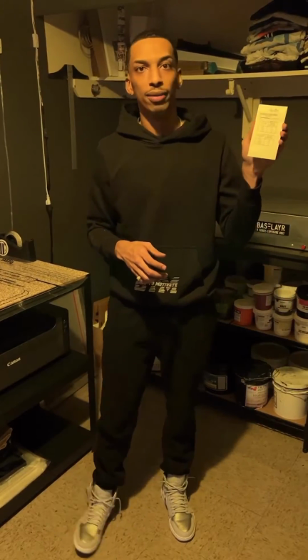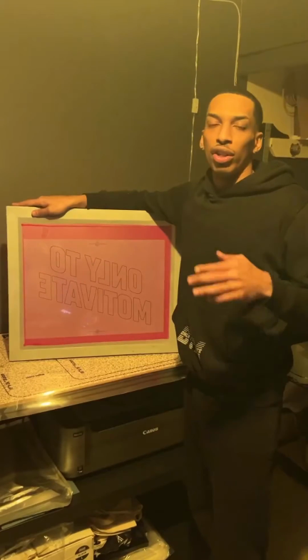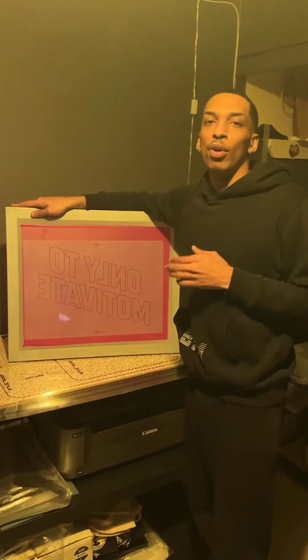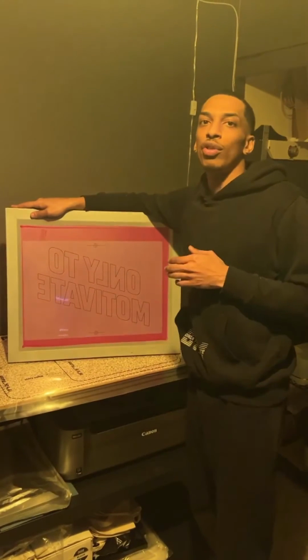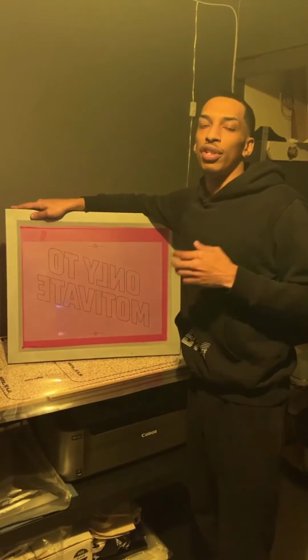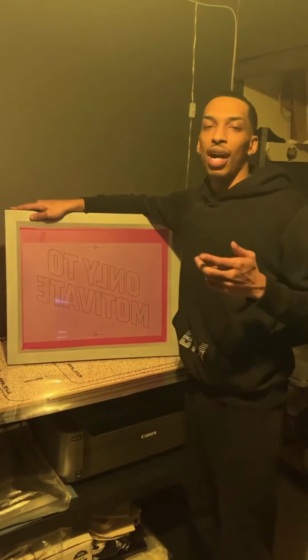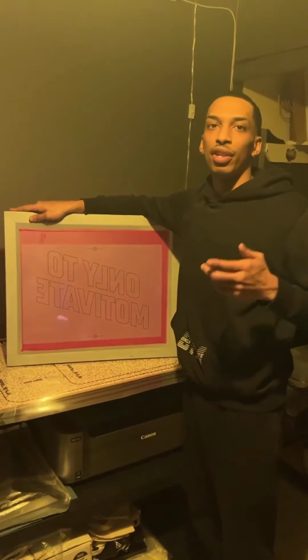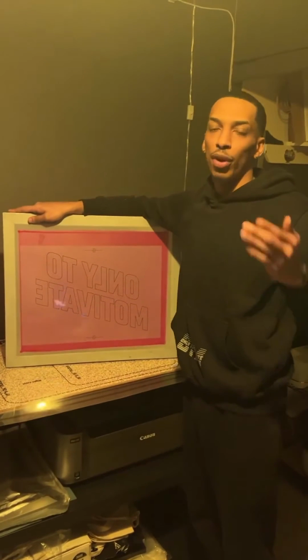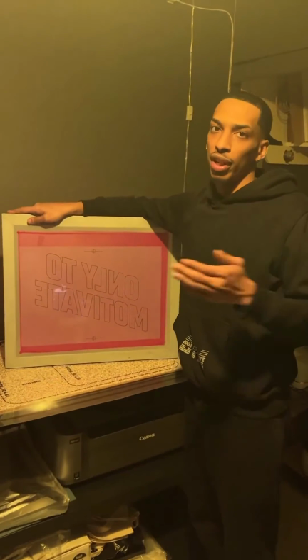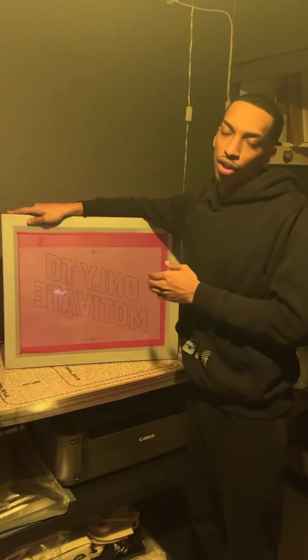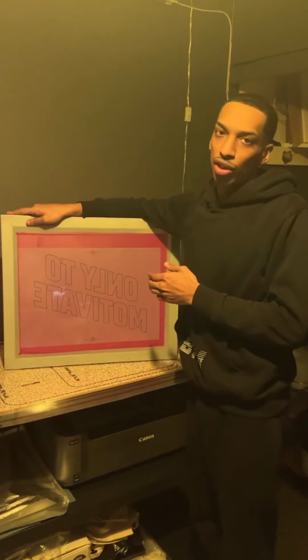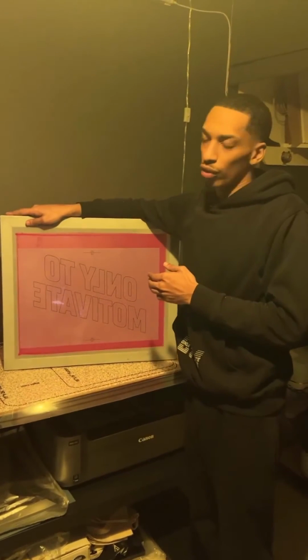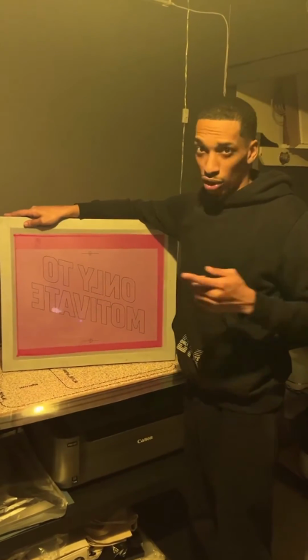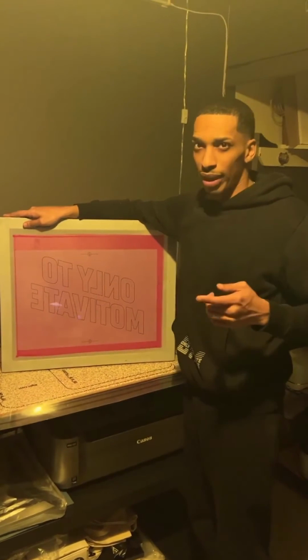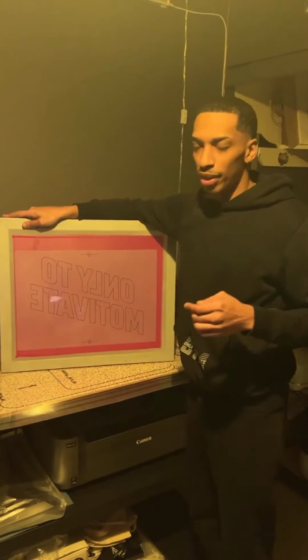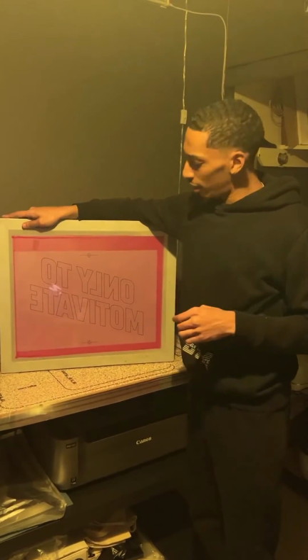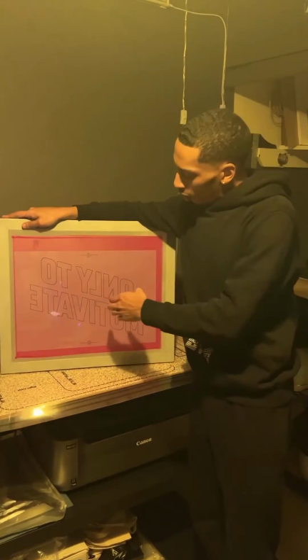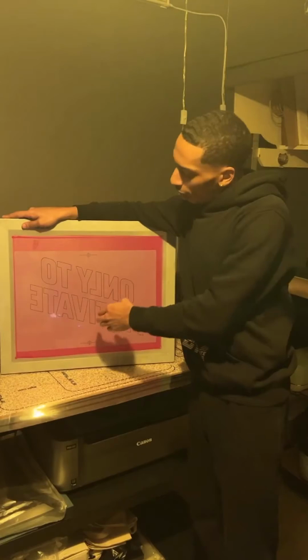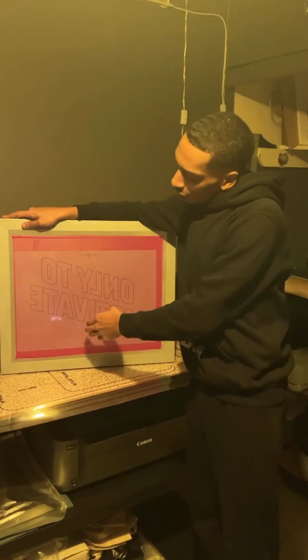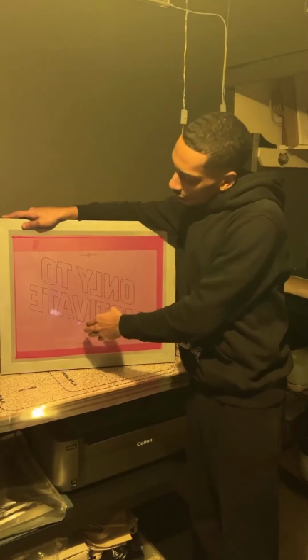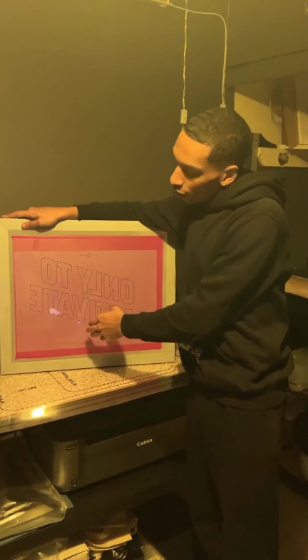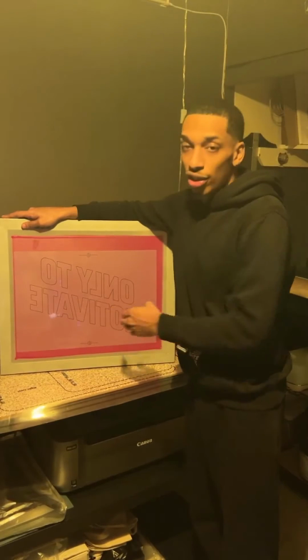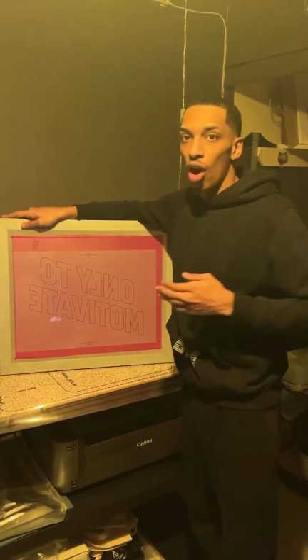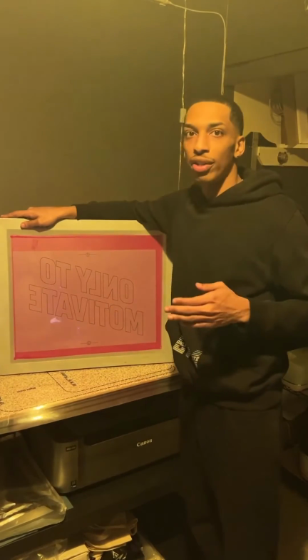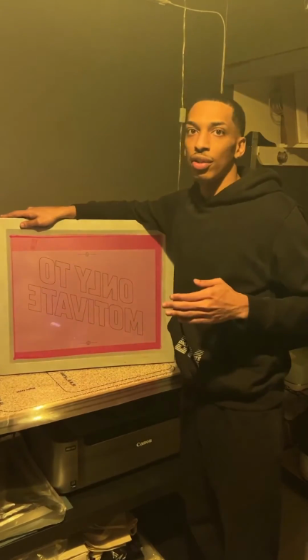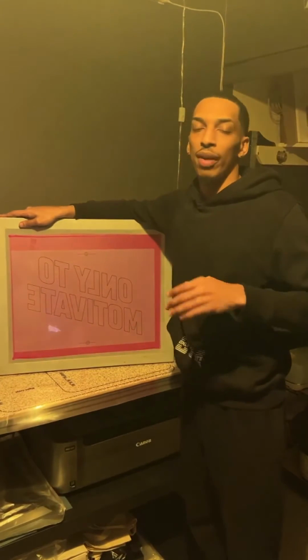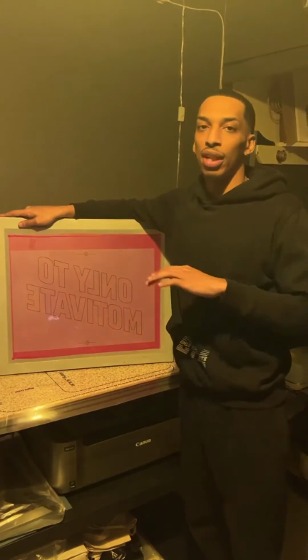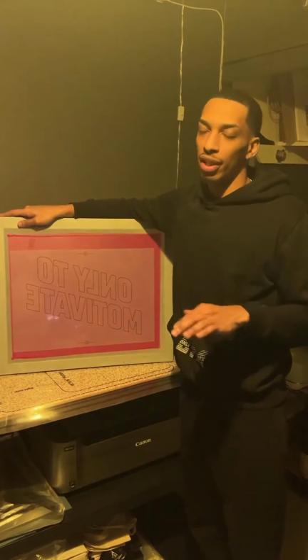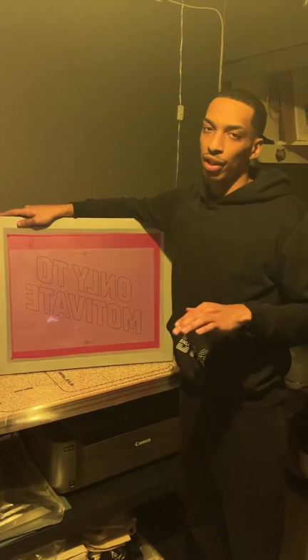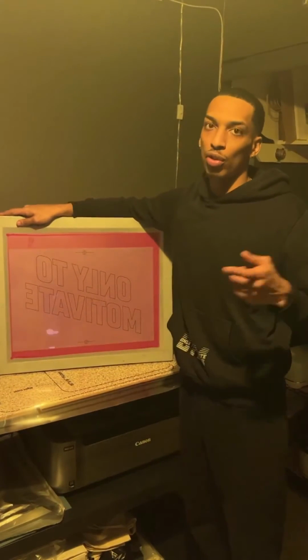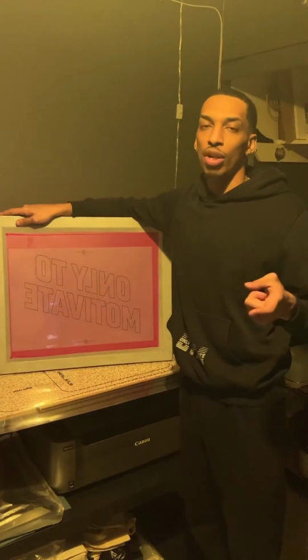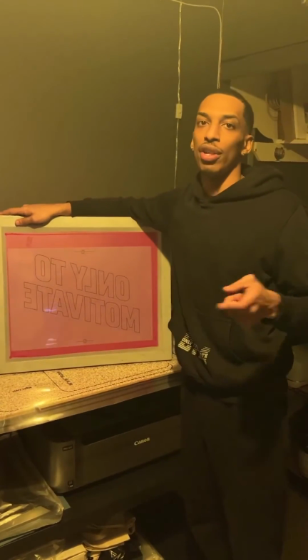The exposure unit is designed to burn your image onto your screen. Whatever the light touches hardens, and whatever the light doesn't touch washes out.